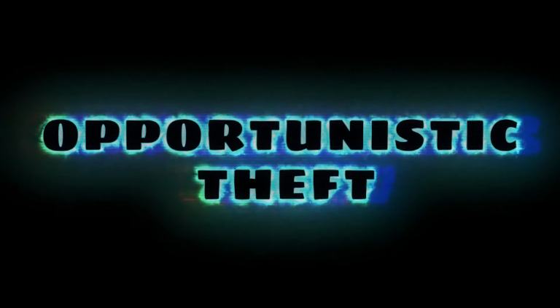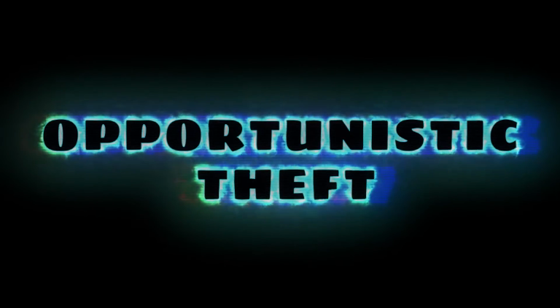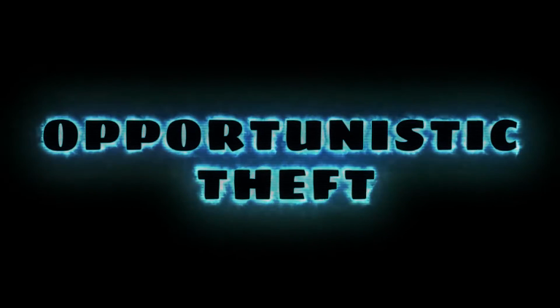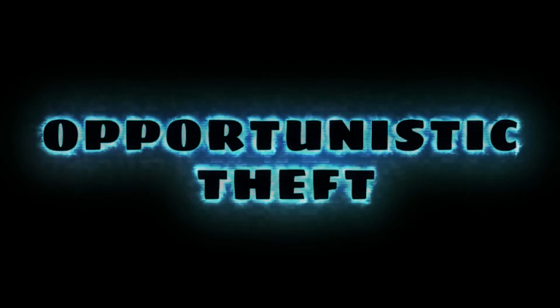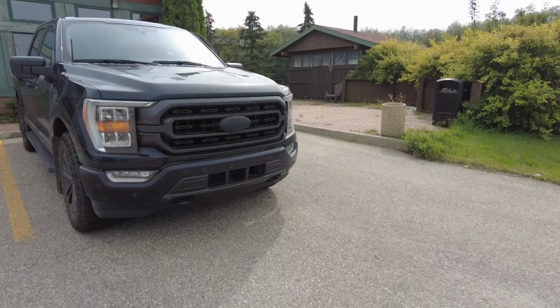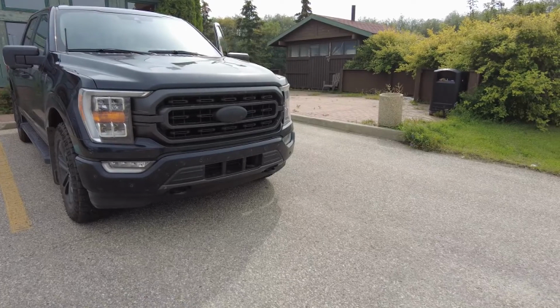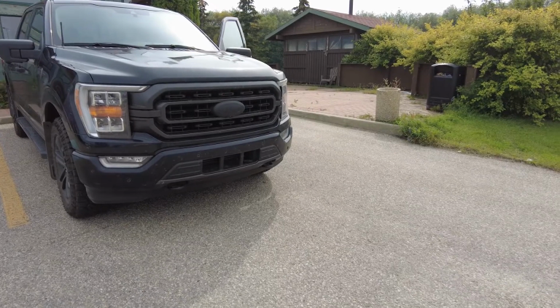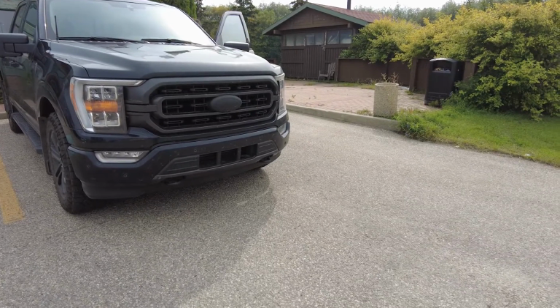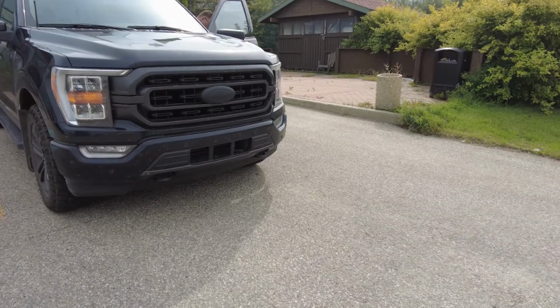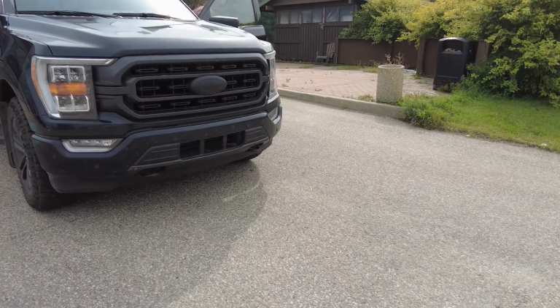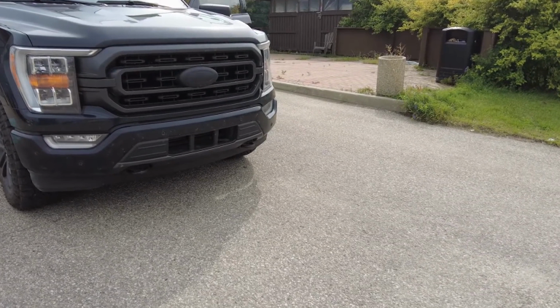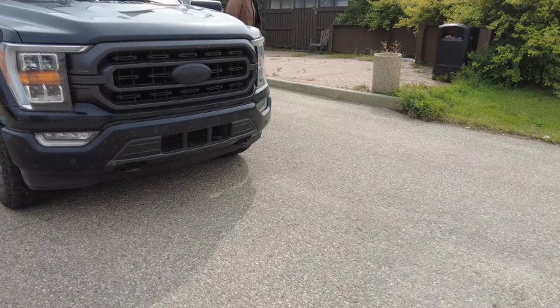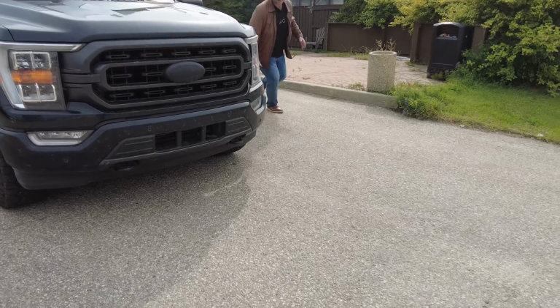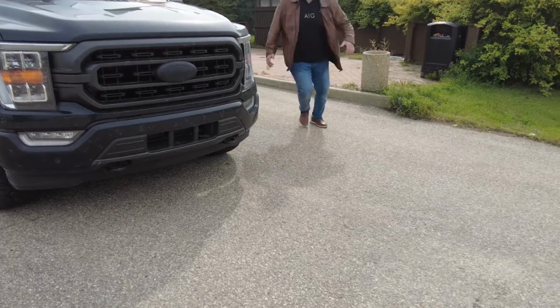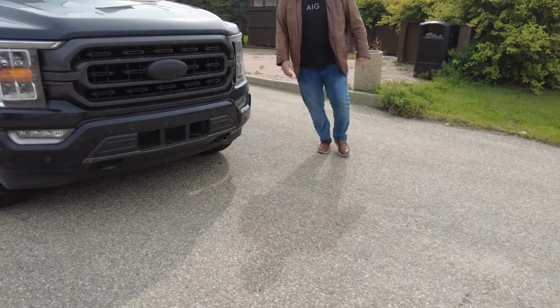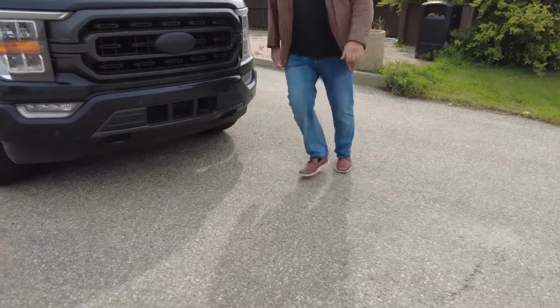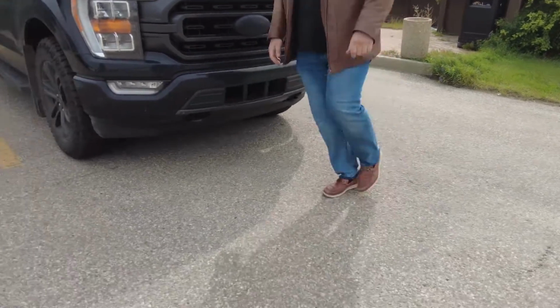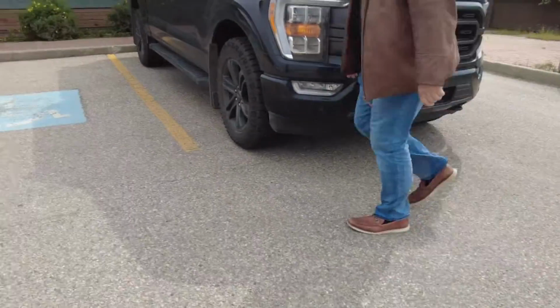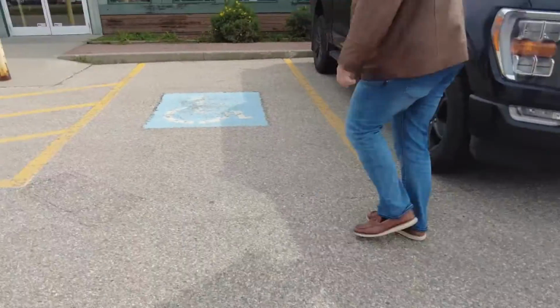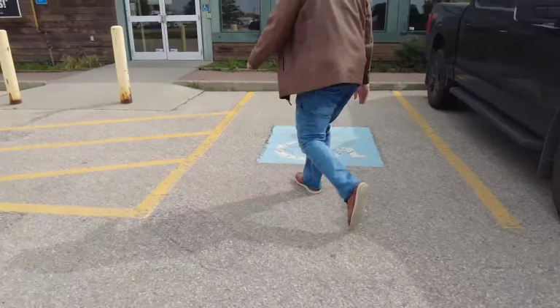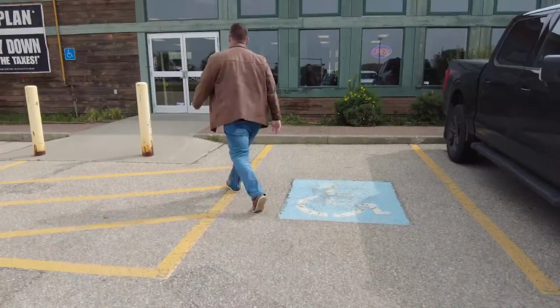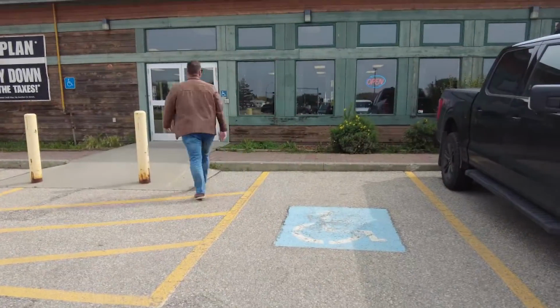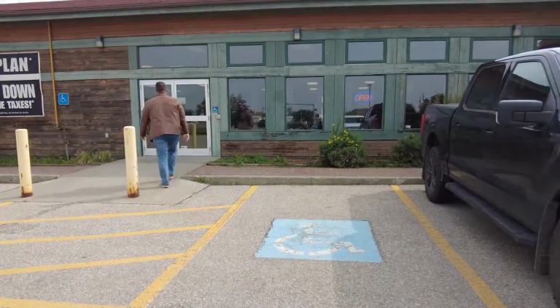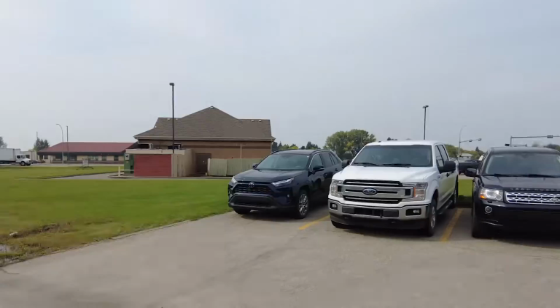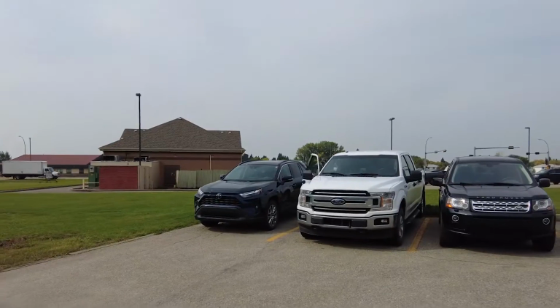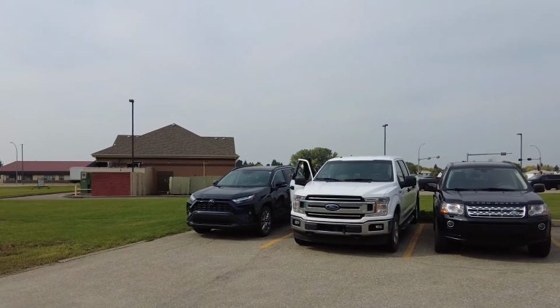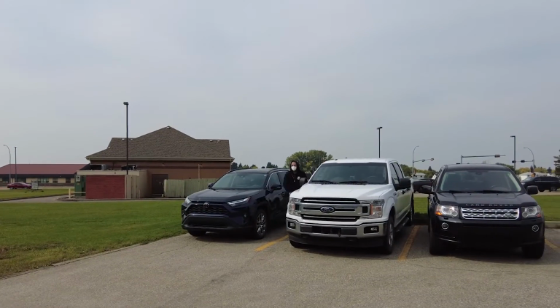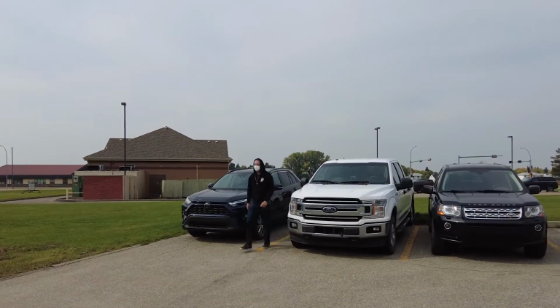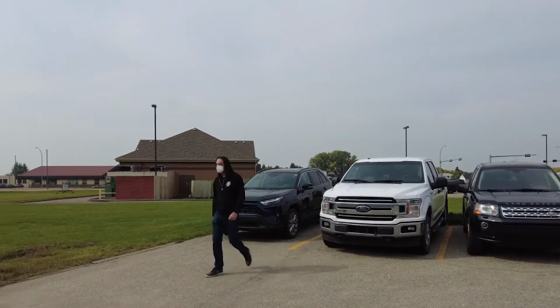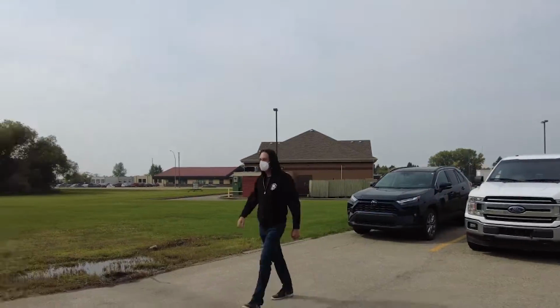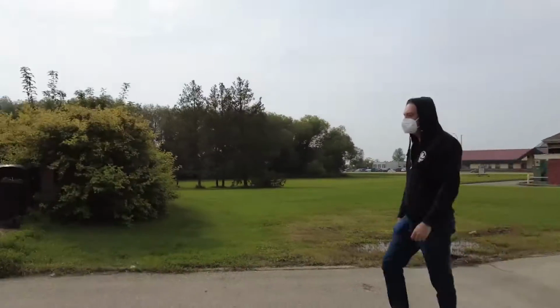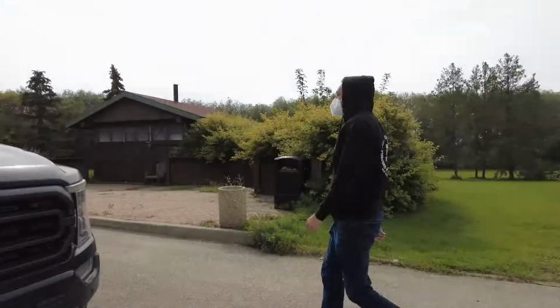Opportunistic Theft. An idling vehicle is the easiest target for thieves. Parked vehicles, running or not, with accessible keys are stolen the most often. Do not leave your keys inside an unattended vehicle at any time.